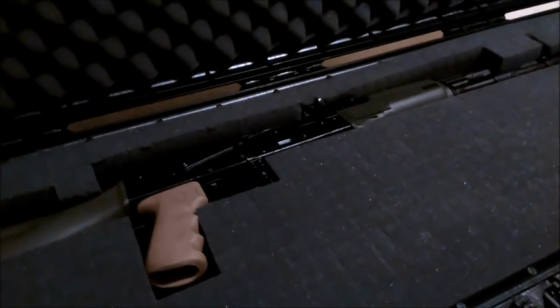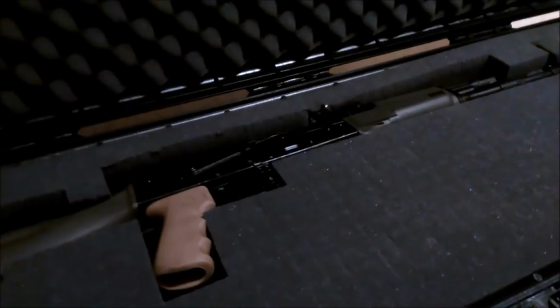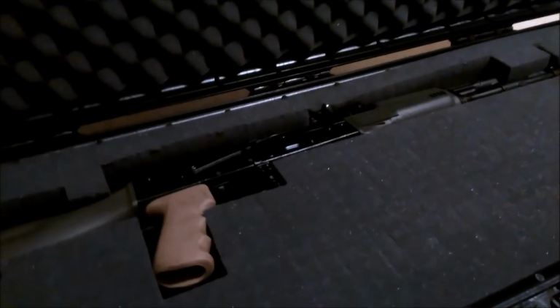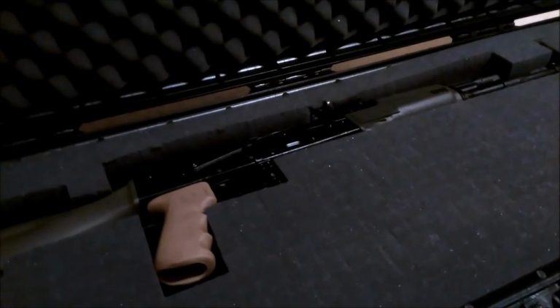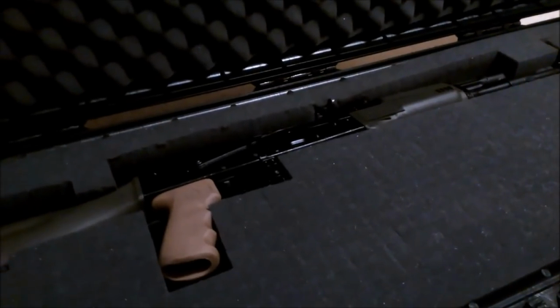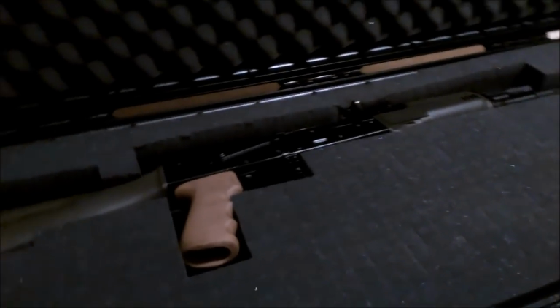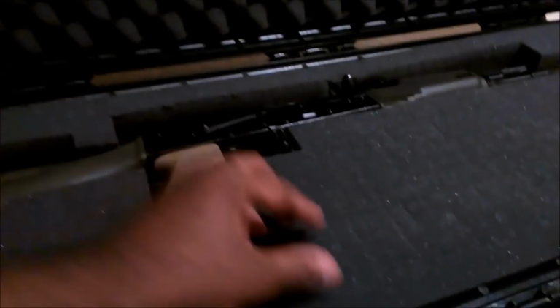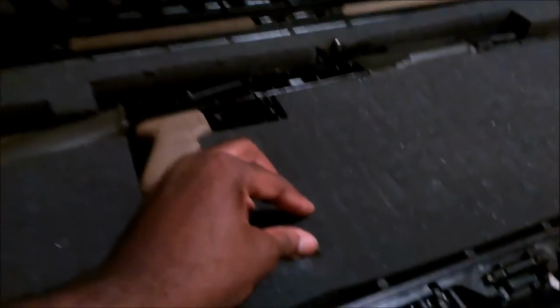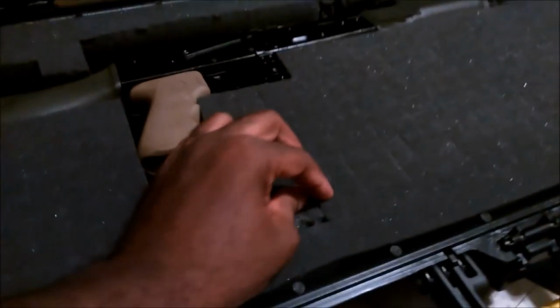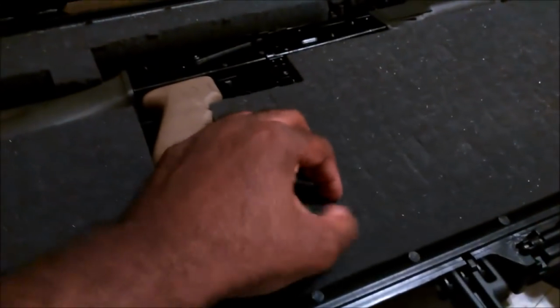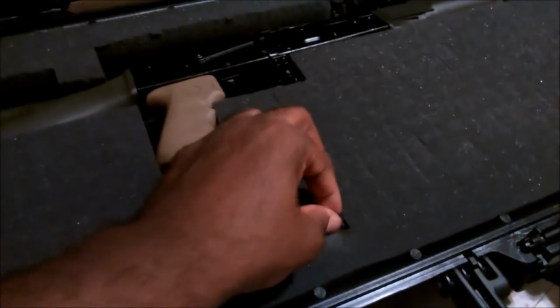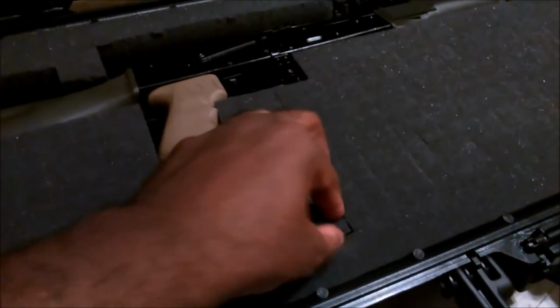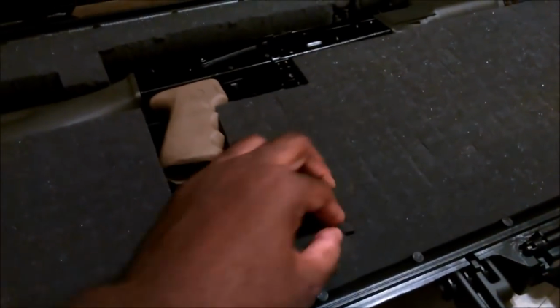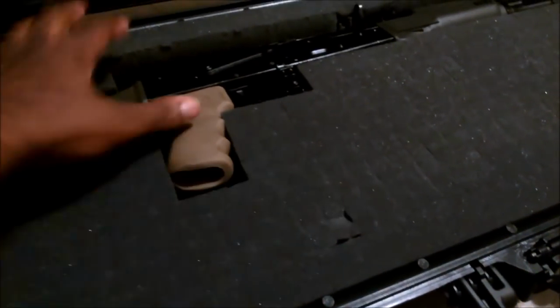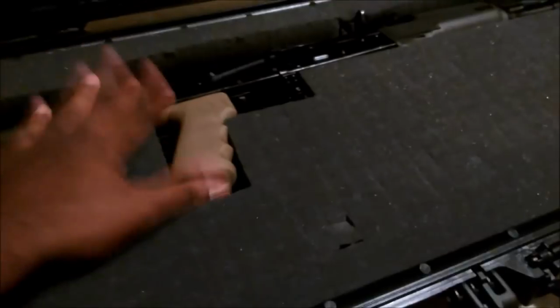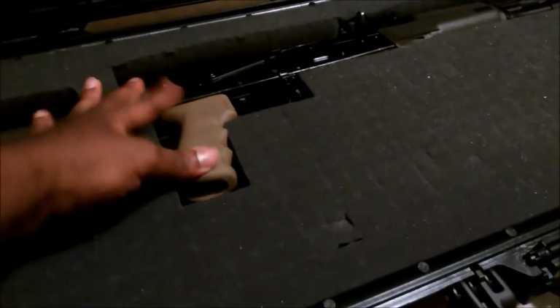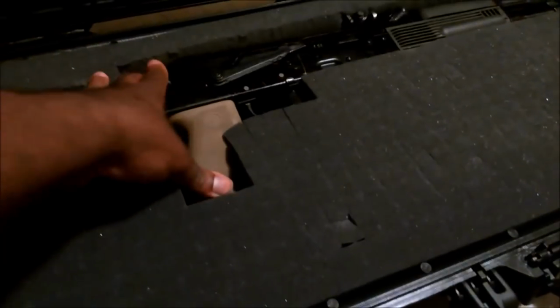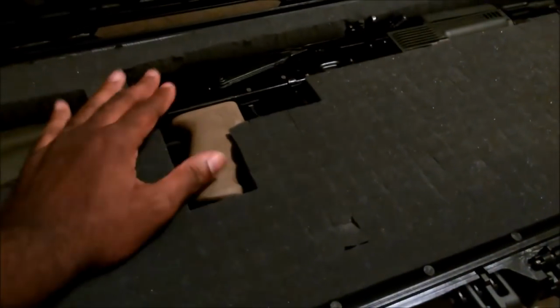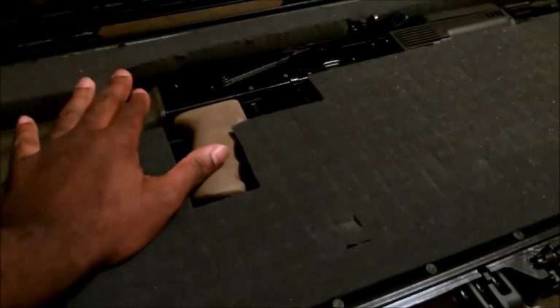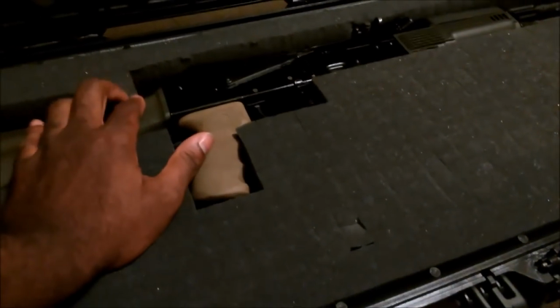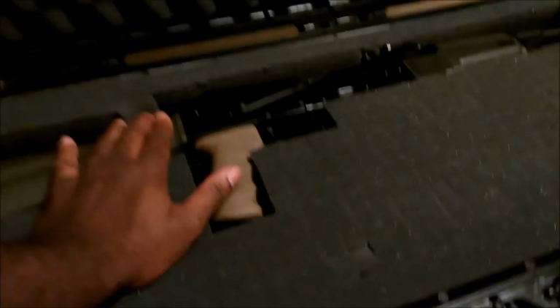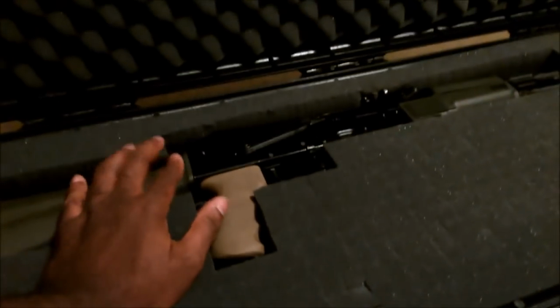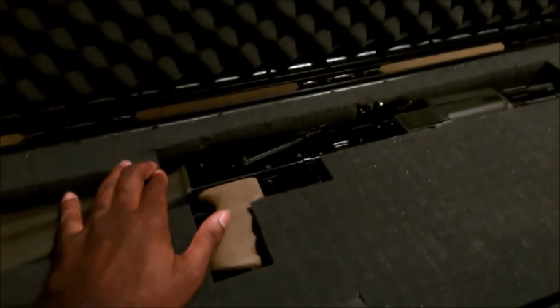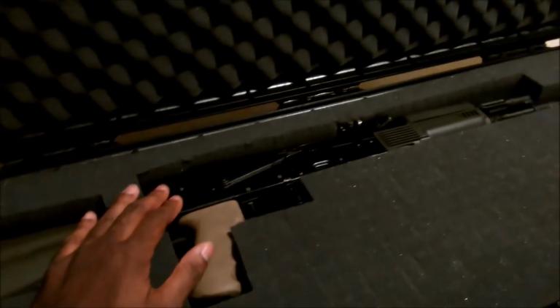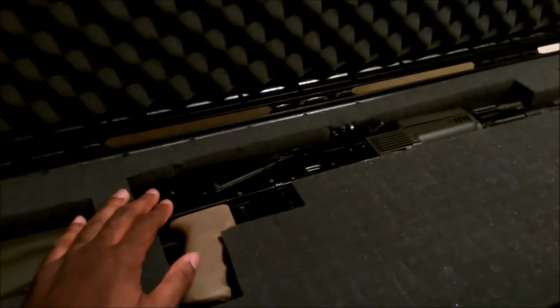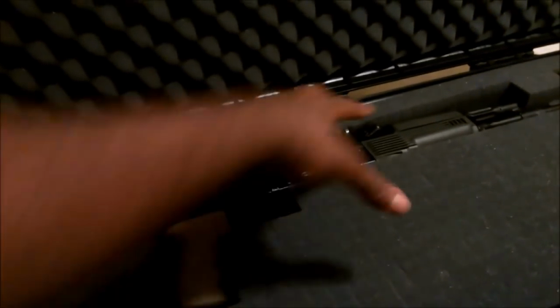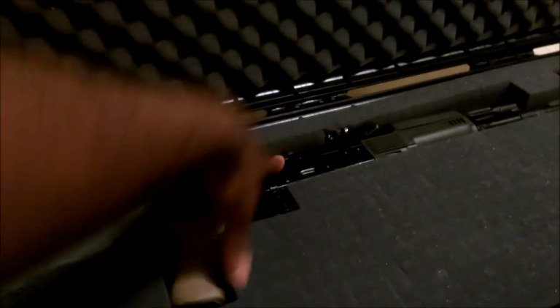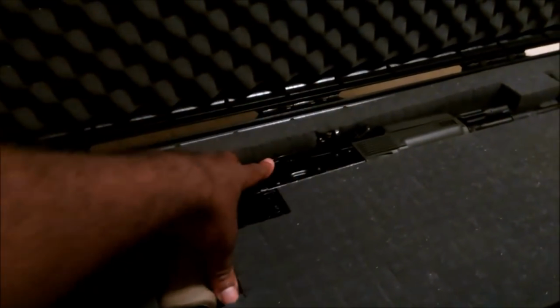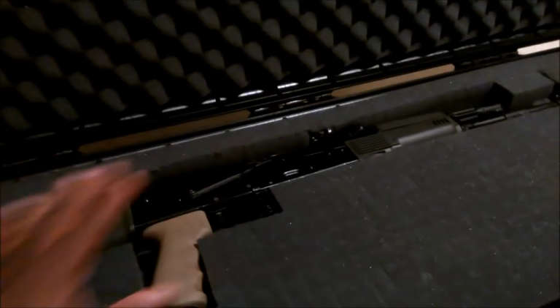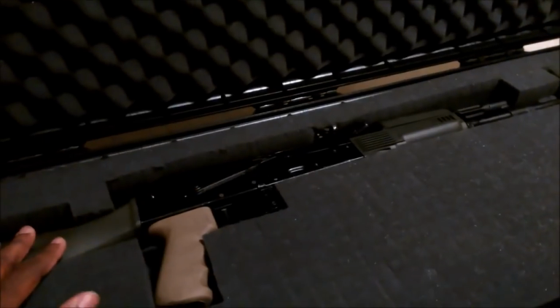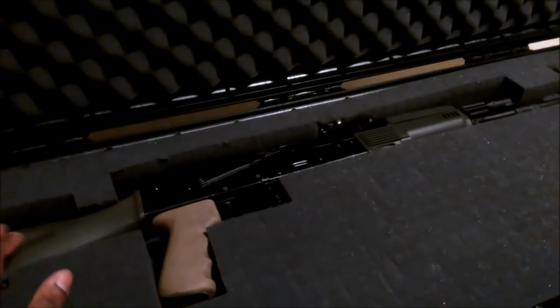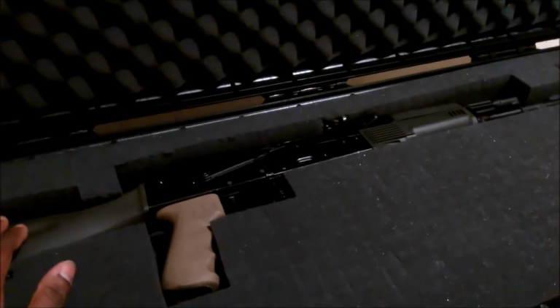It comes with this pick-apart foam. You just pick away at the foam and shape it the way you want so that it fits around your gun, or so your gun actually fits into it. I have an AK.